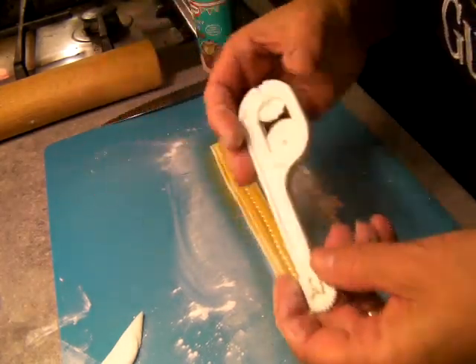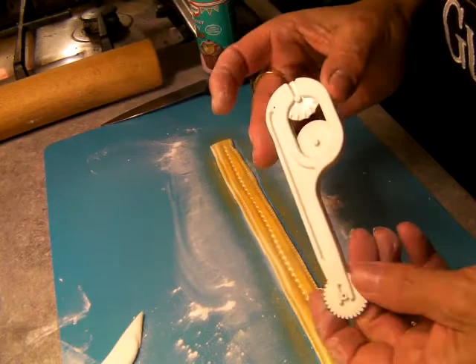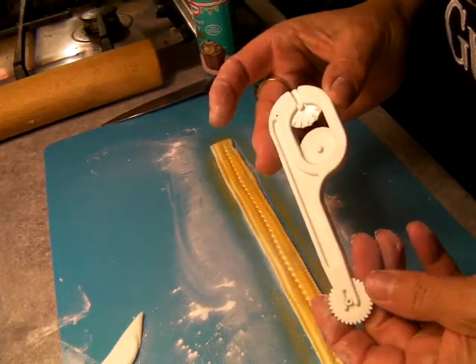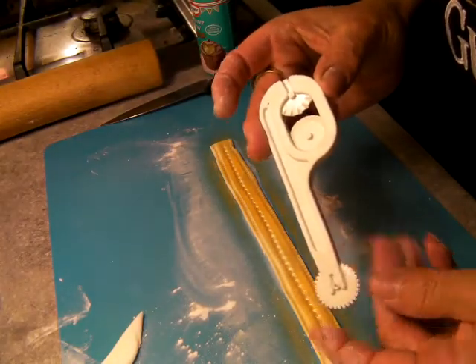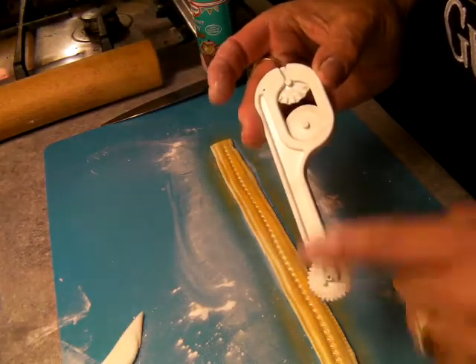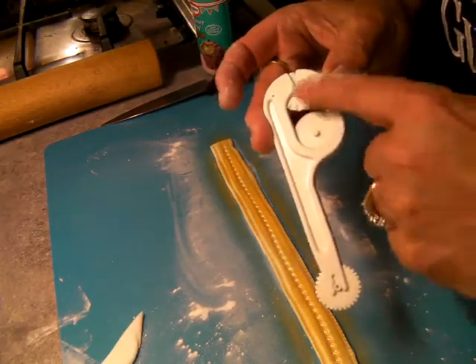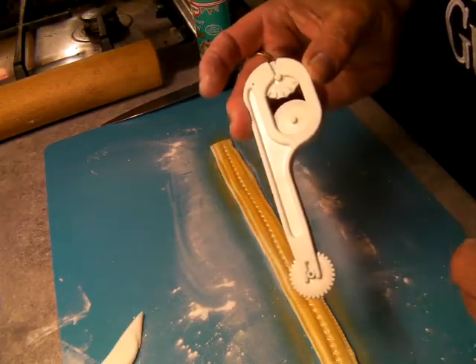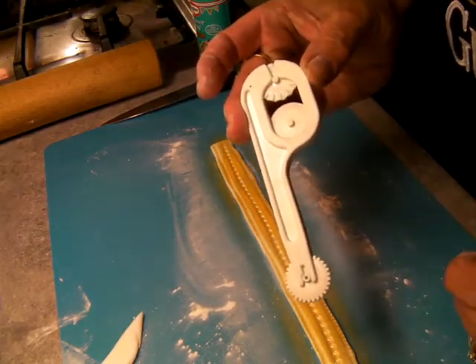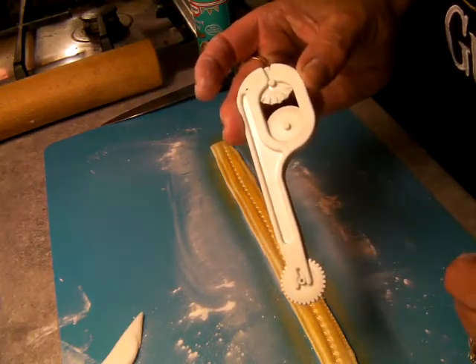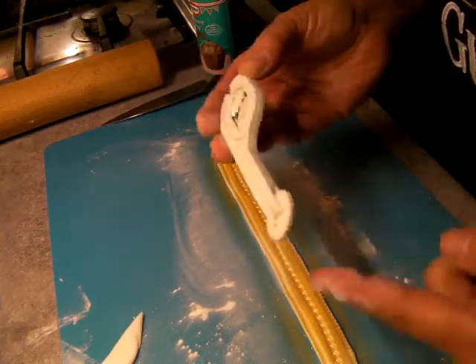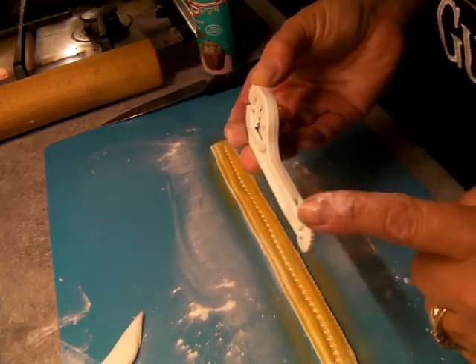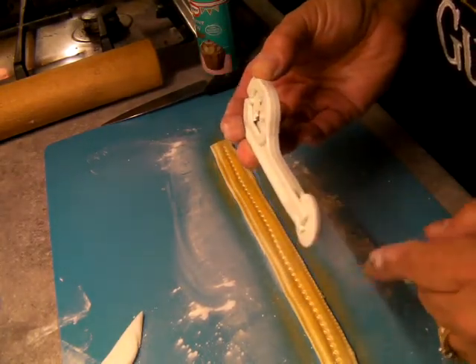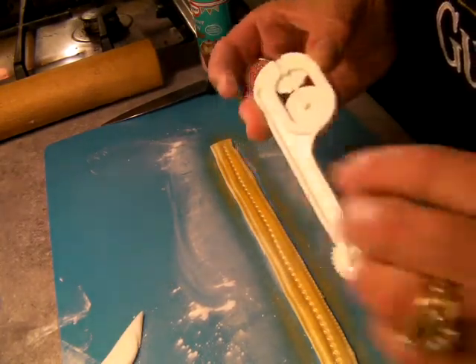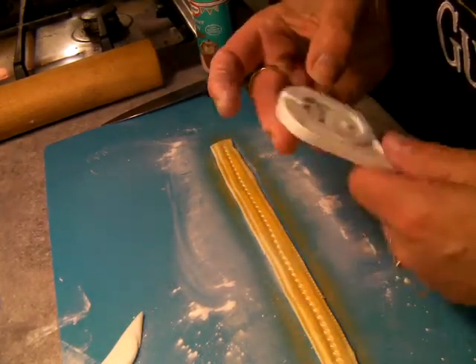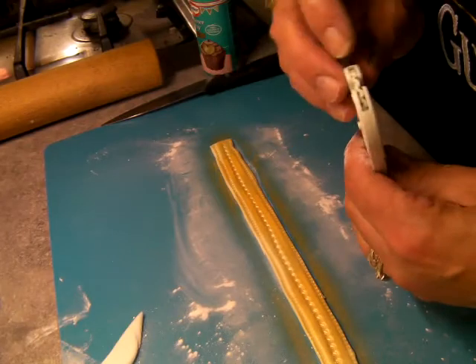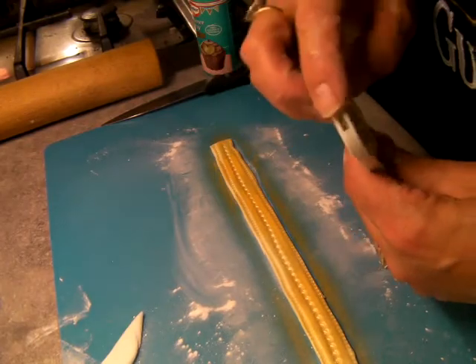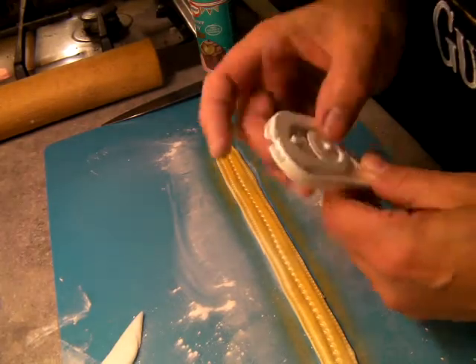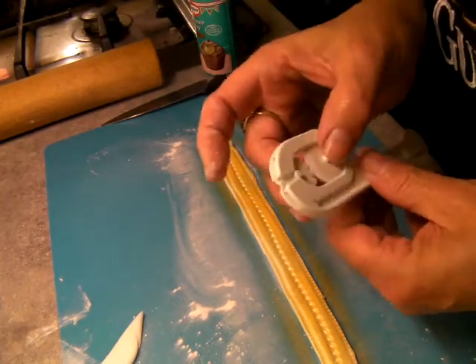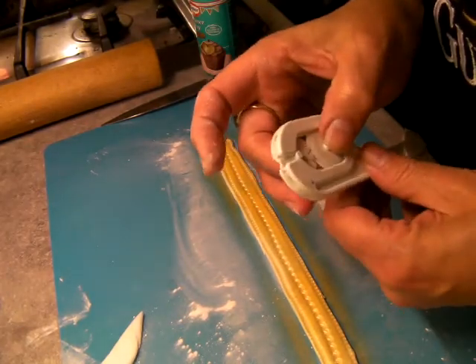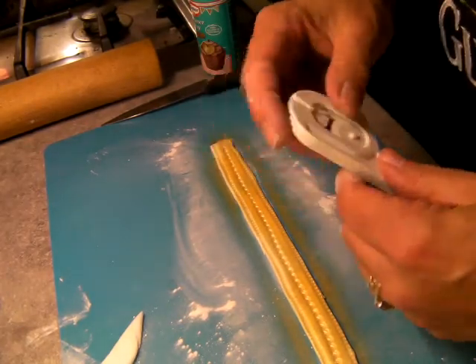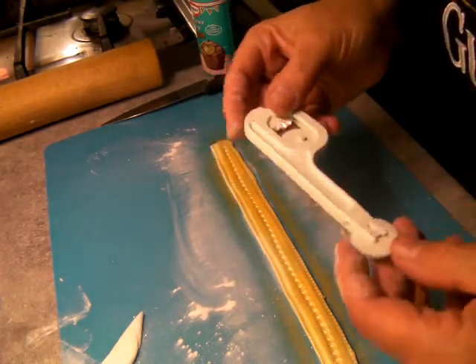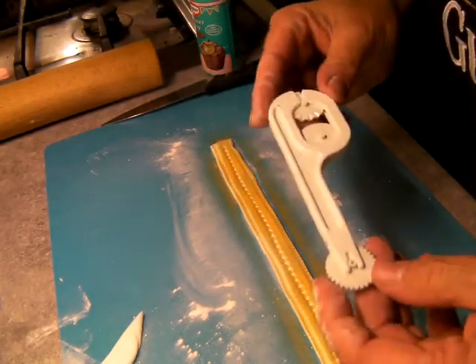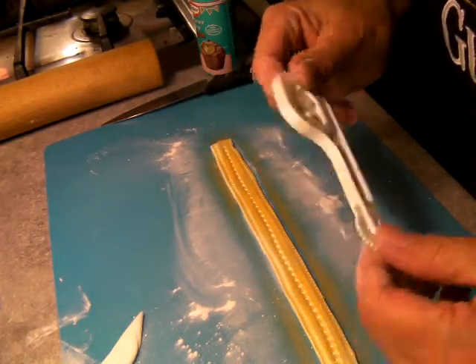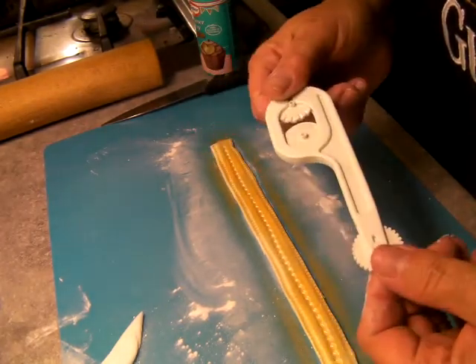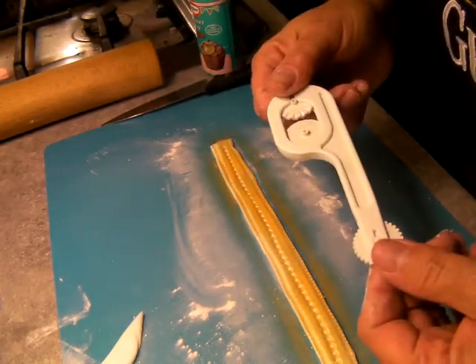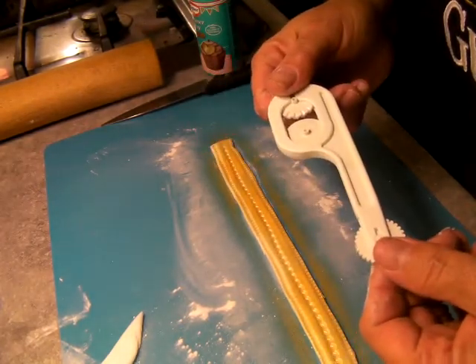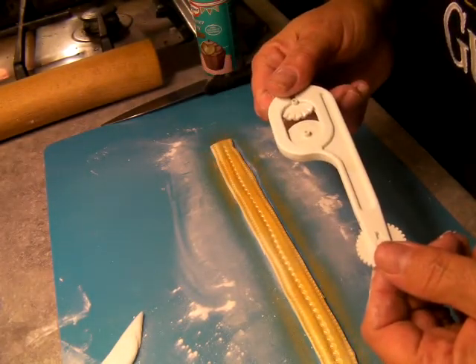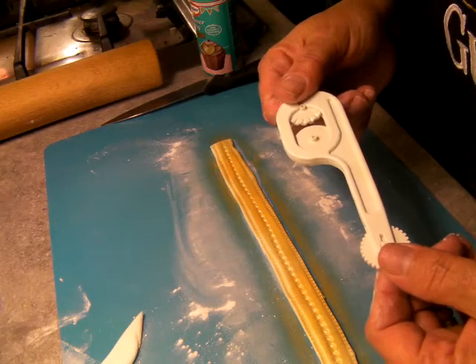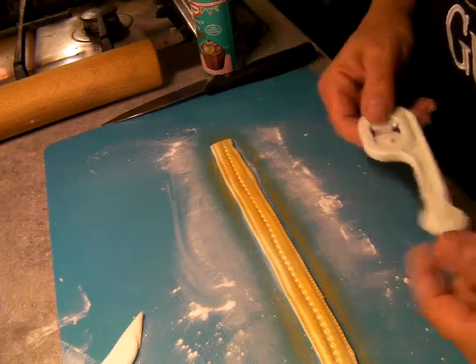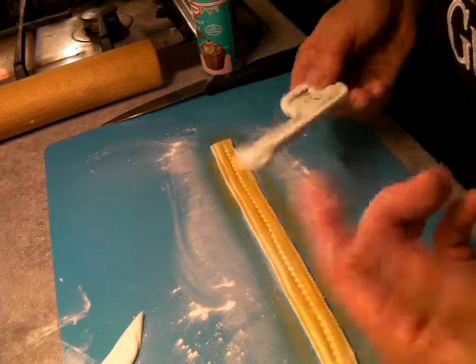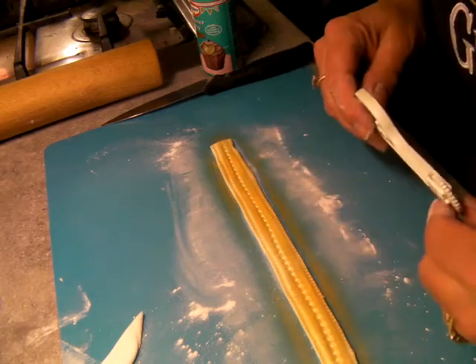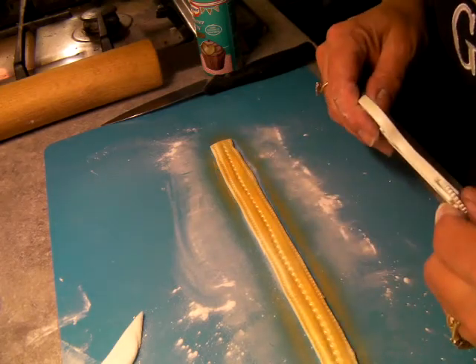It's one of these, with your three gubbins: stitching, zigzag, straight cut. Three, four quid — that's it. Bob's your uncle.